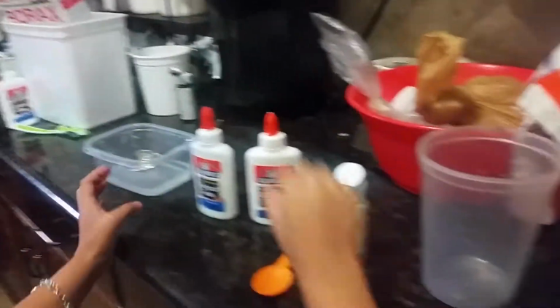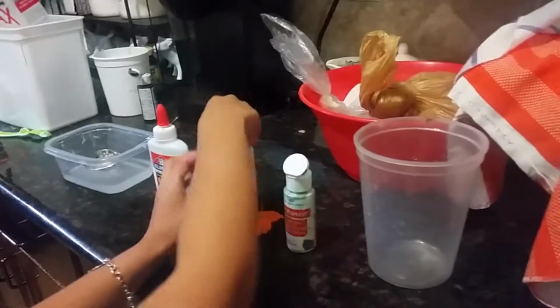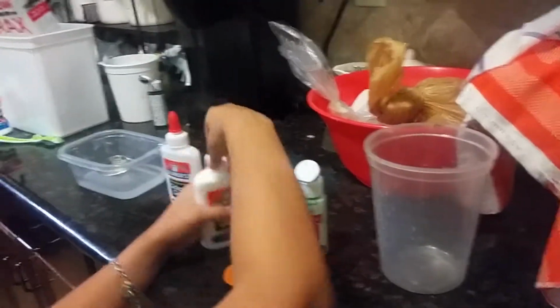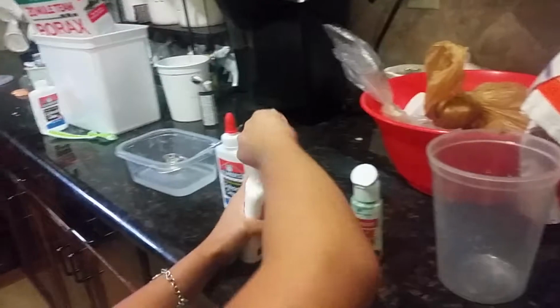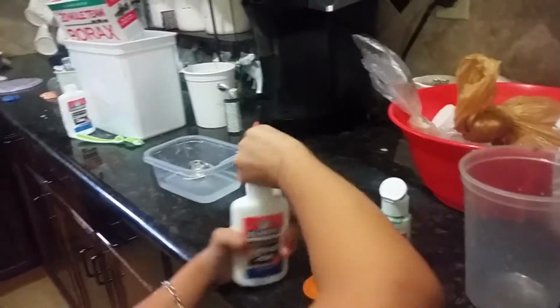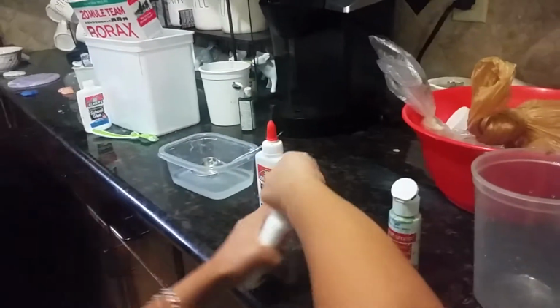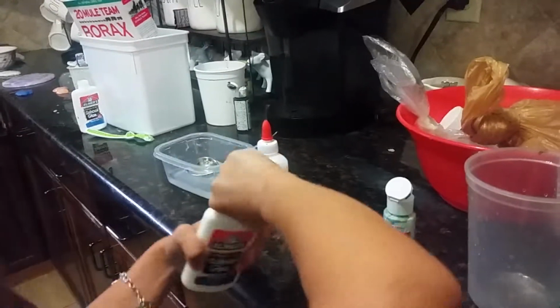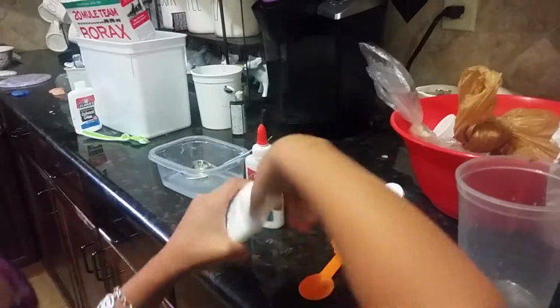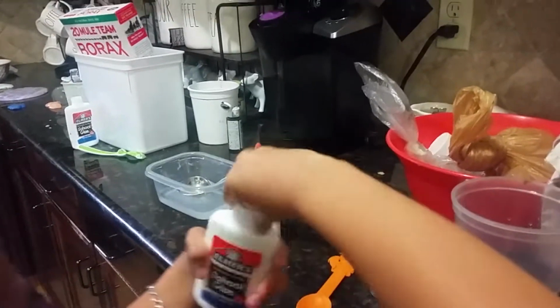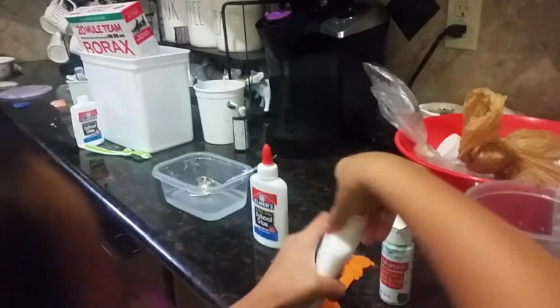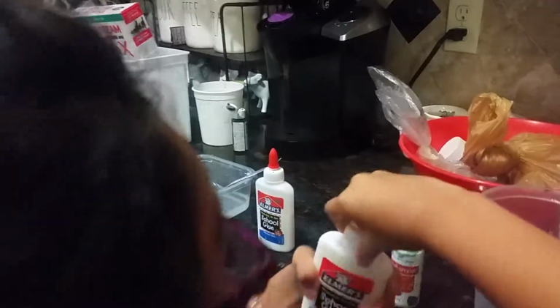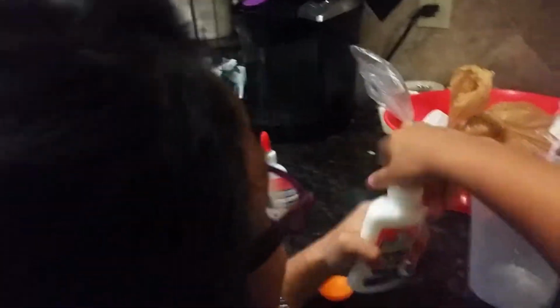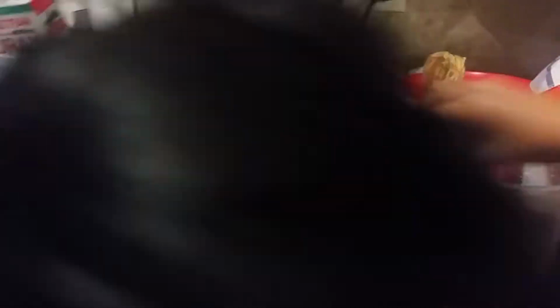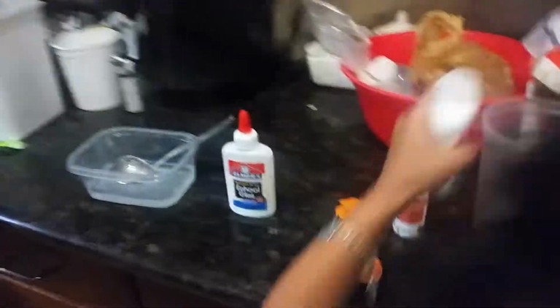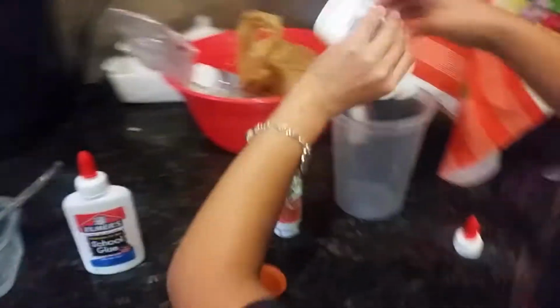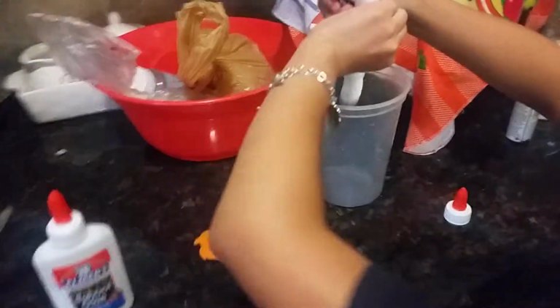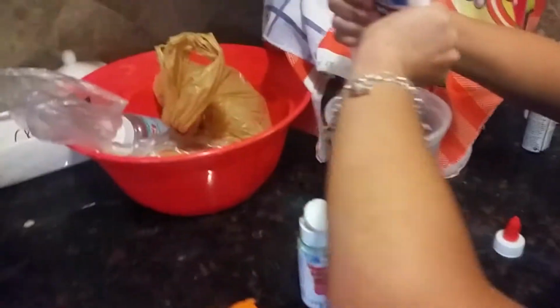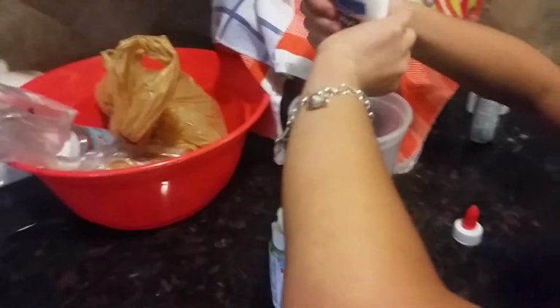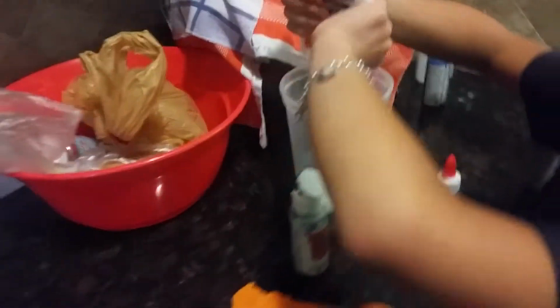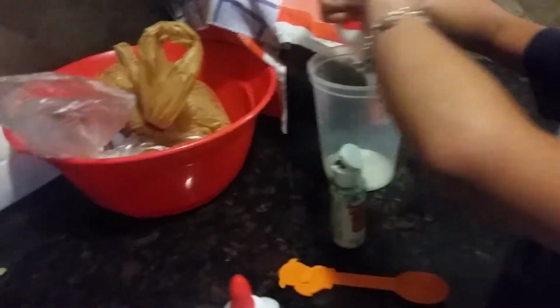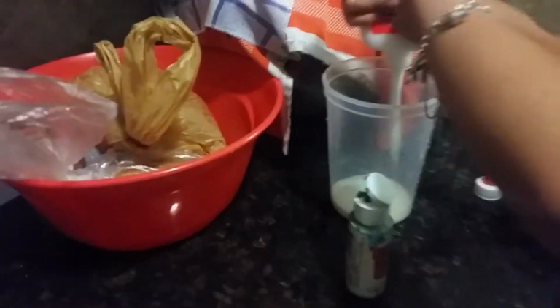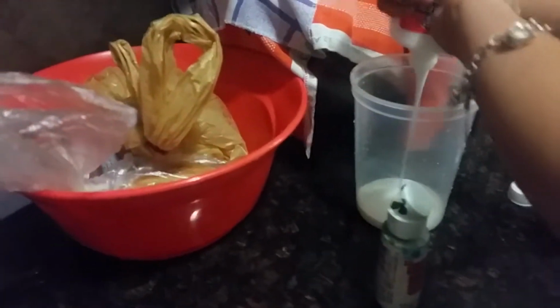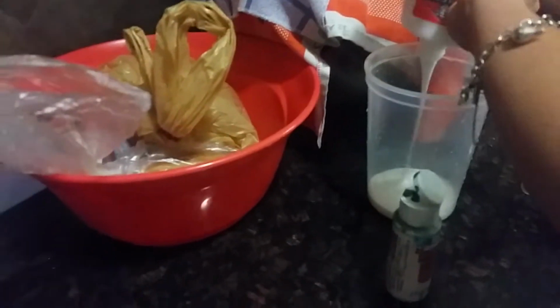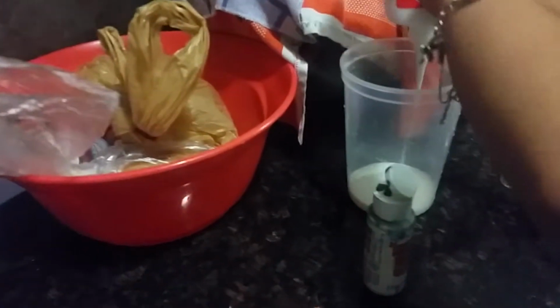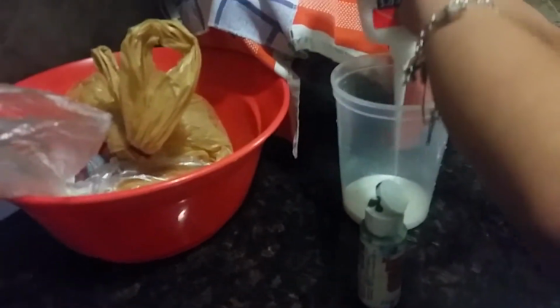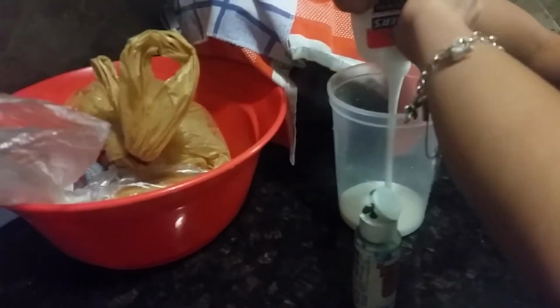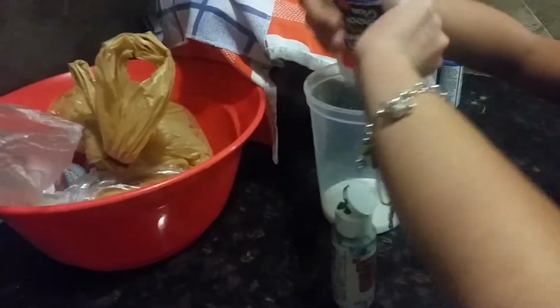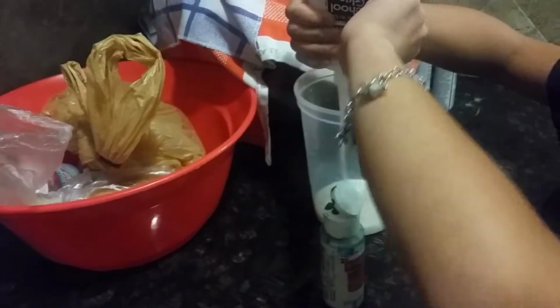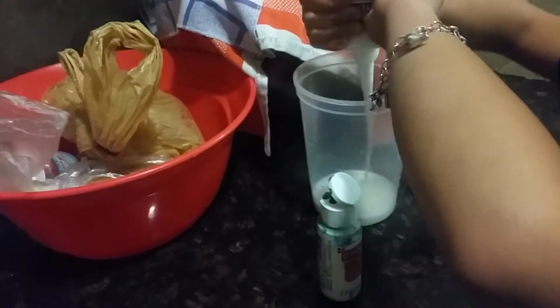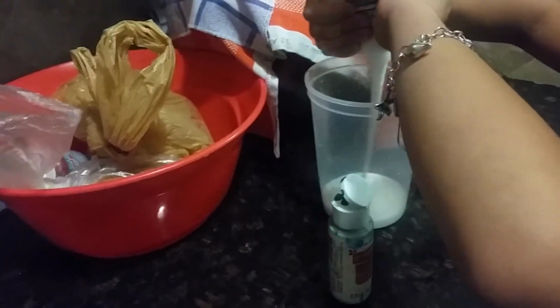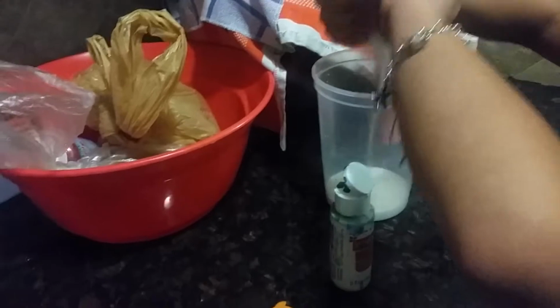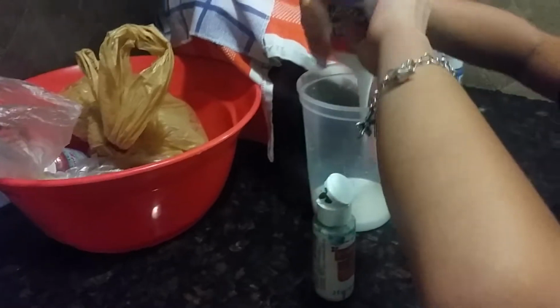So let's get on to the video. You're going to be adding some of your glue. How much glue do you want? There's only one. Okay.